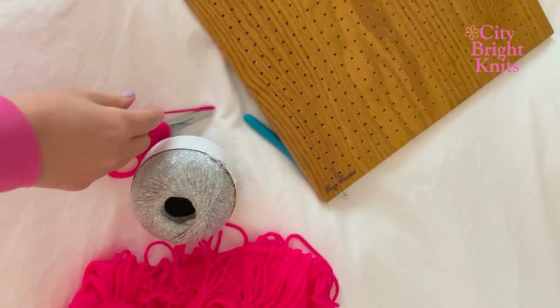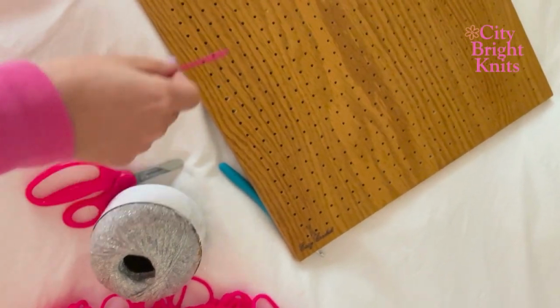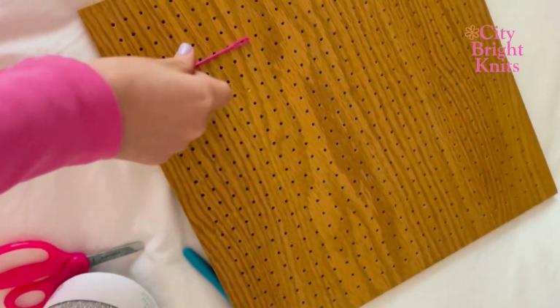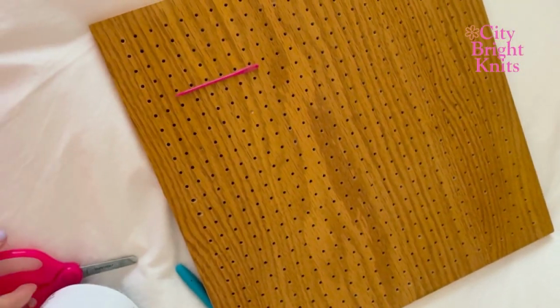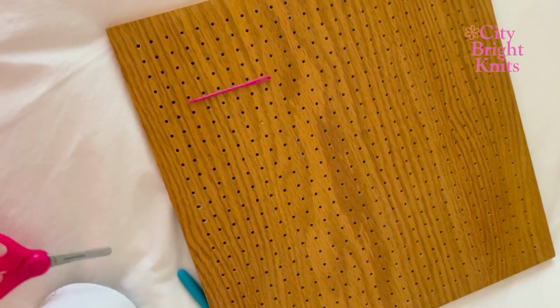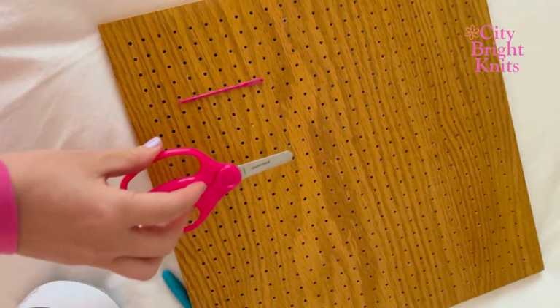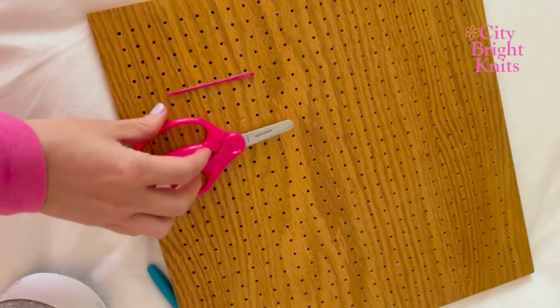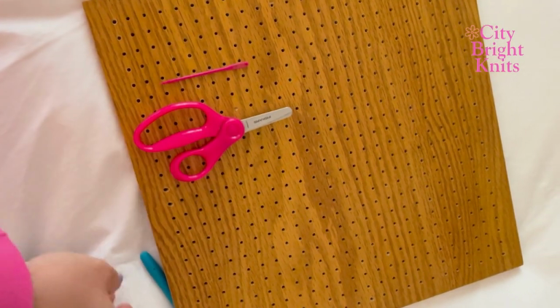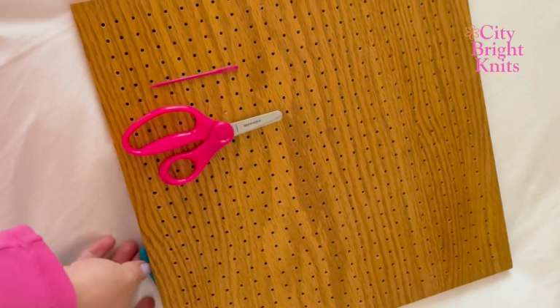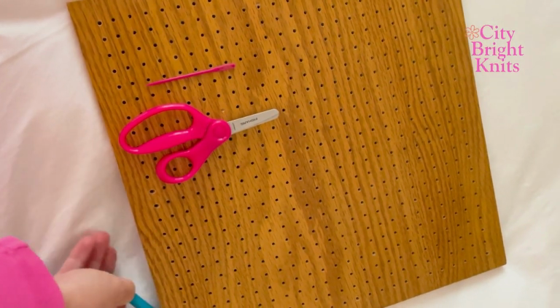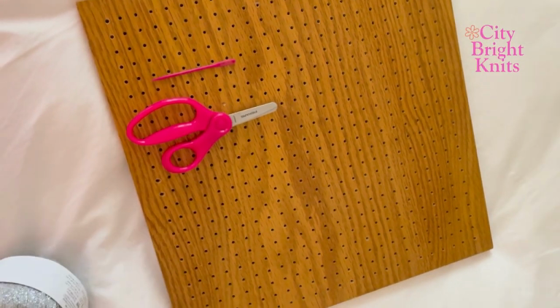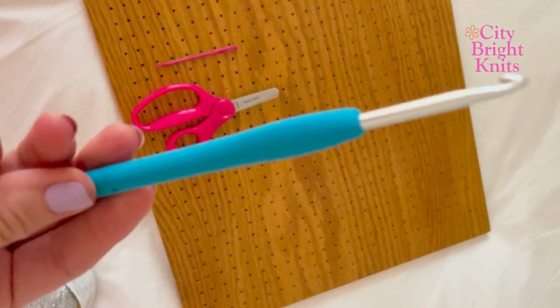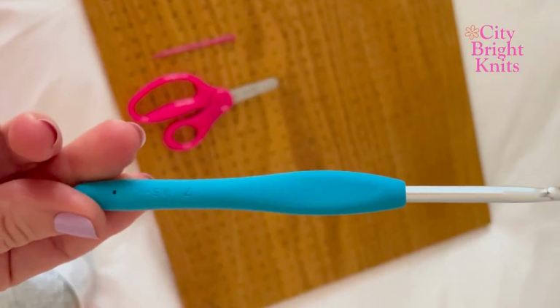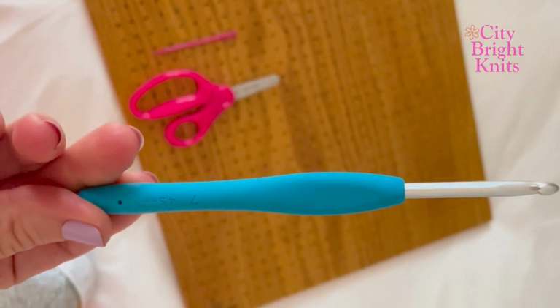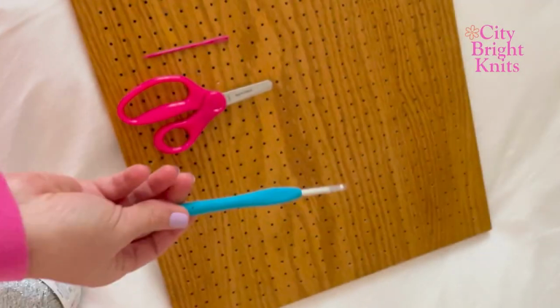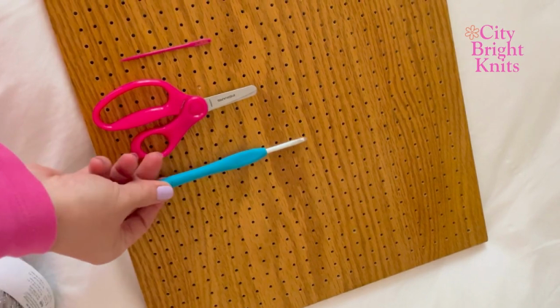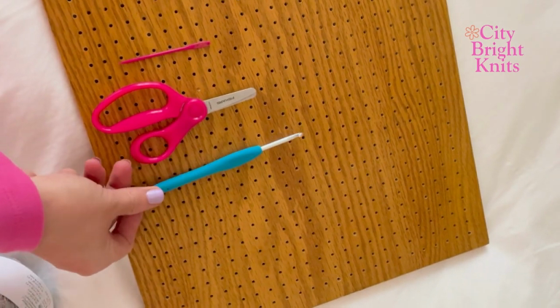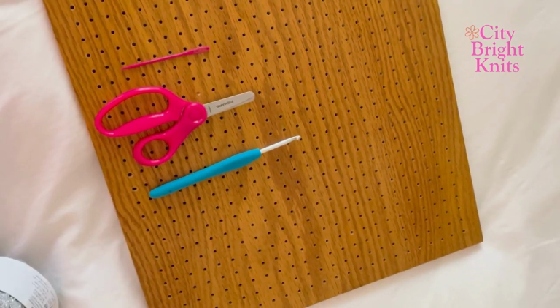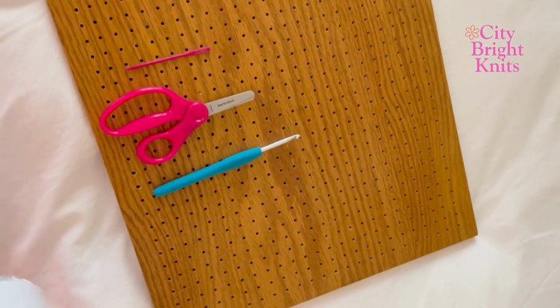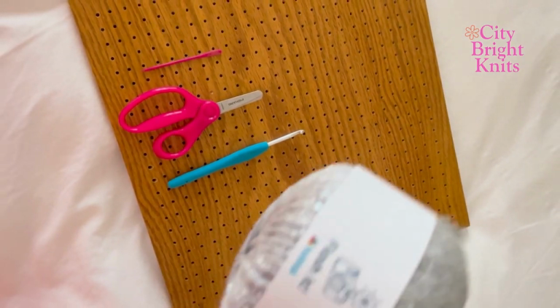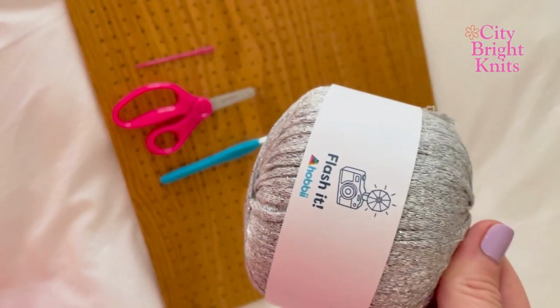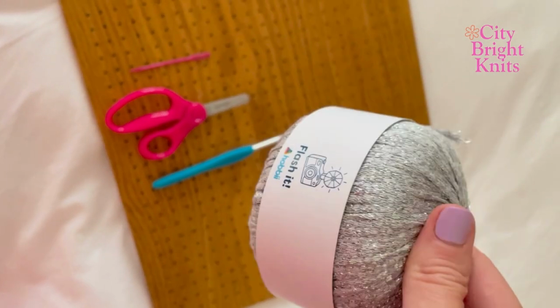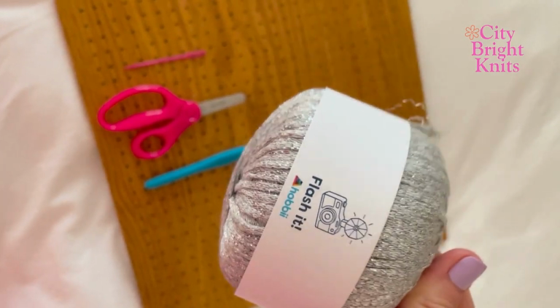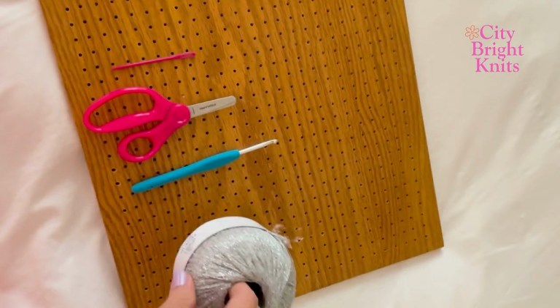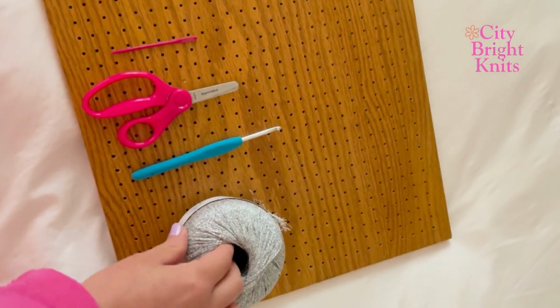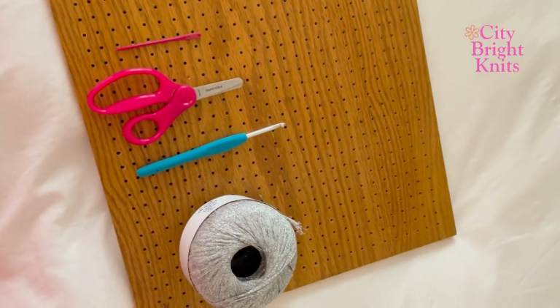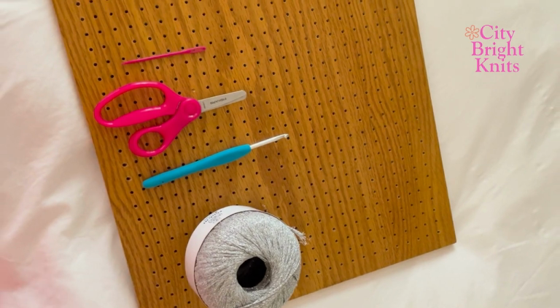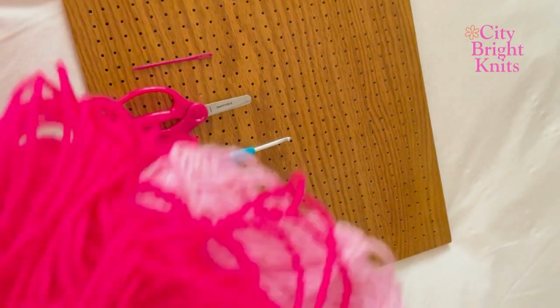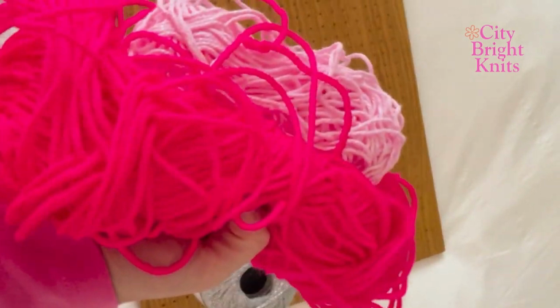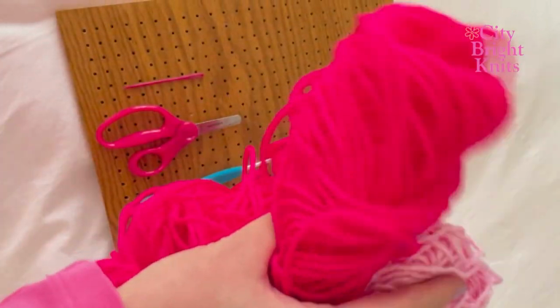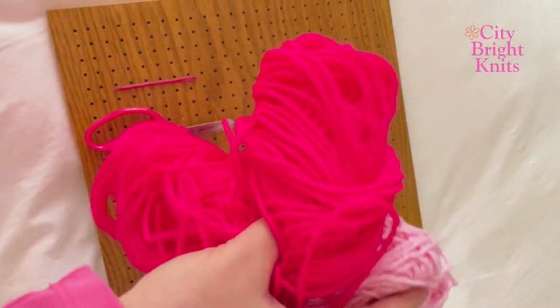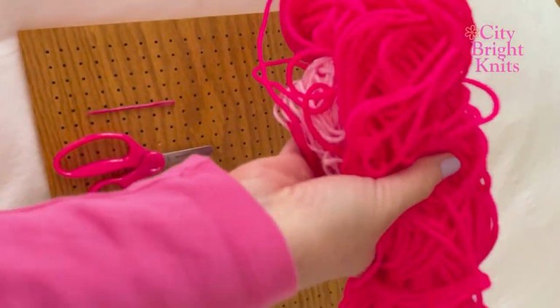You will need a tapestry needle, four stitch markers, some scissors, a 4.5 millimeter crochet hook, an accent yarn. I use Flash It from Hobby Yarns and it's sparkly, and yarn for your bows. I'm using pinks, as well as a blocking board if you're going to make squares.